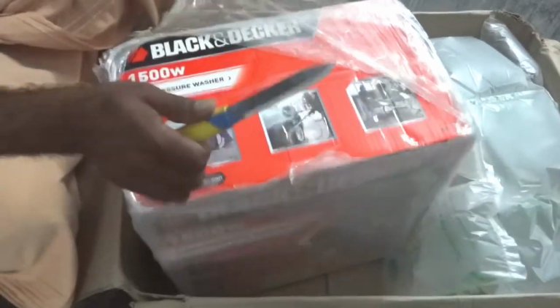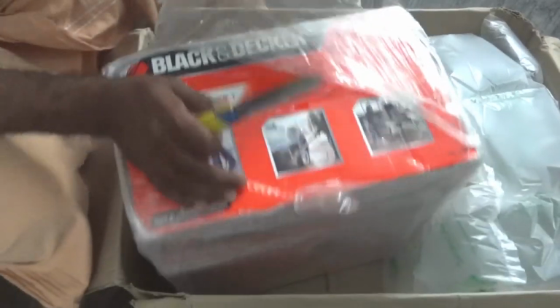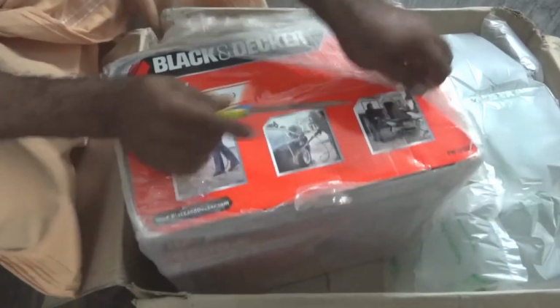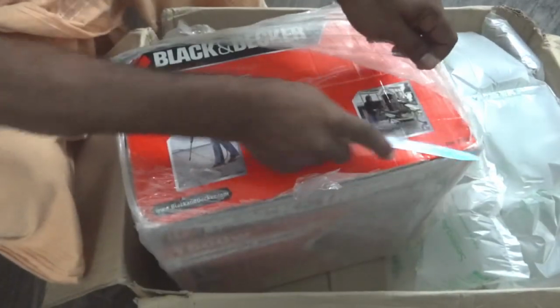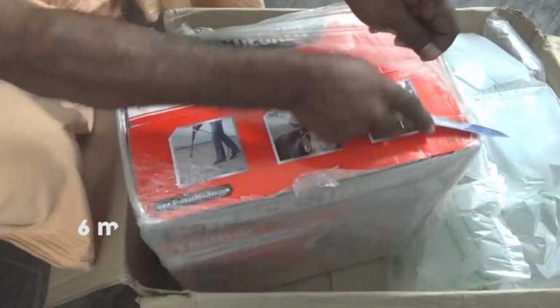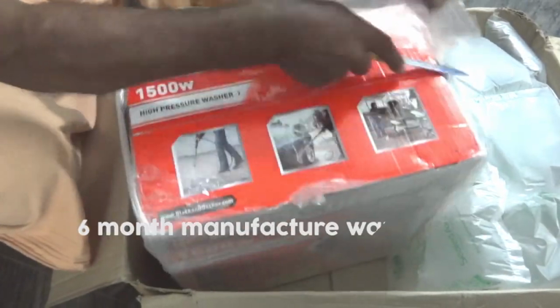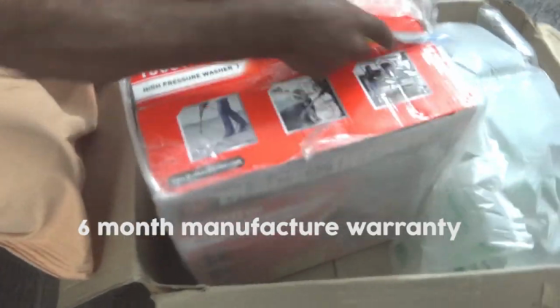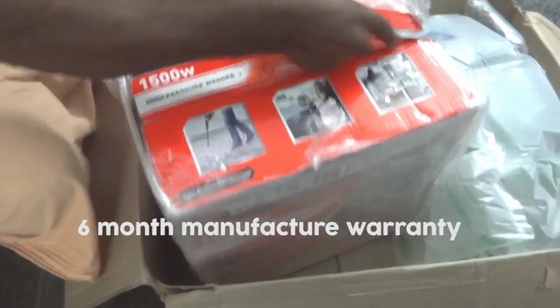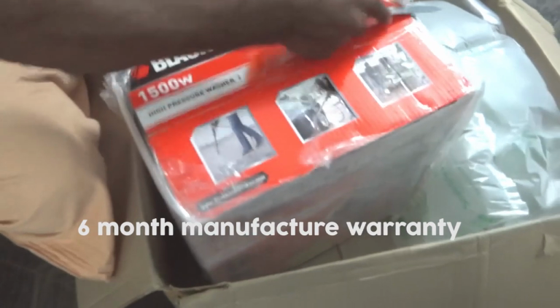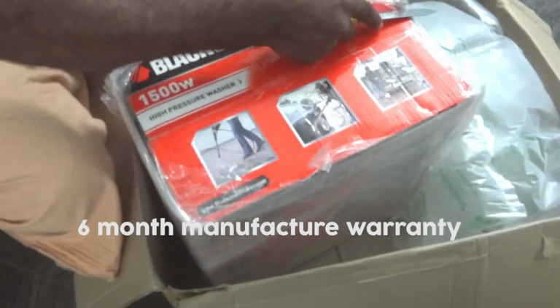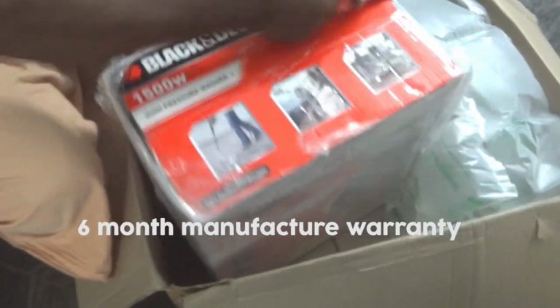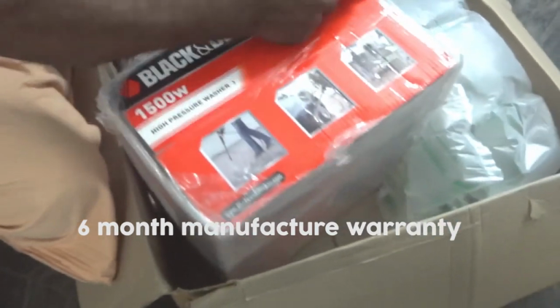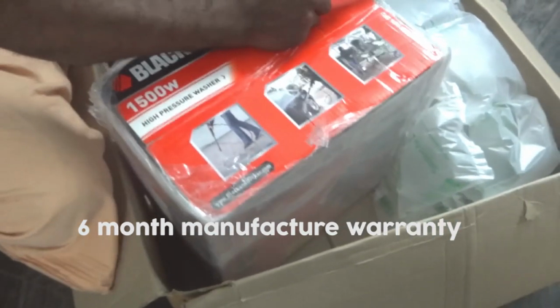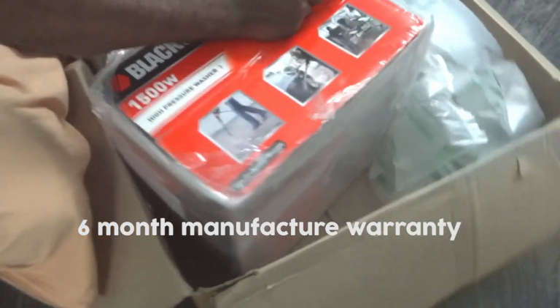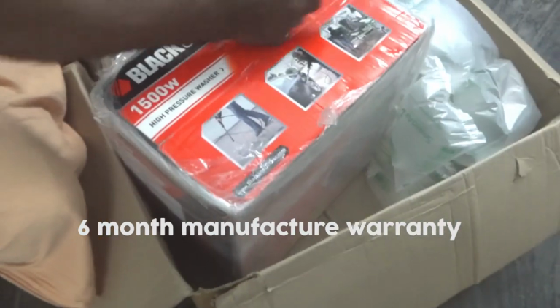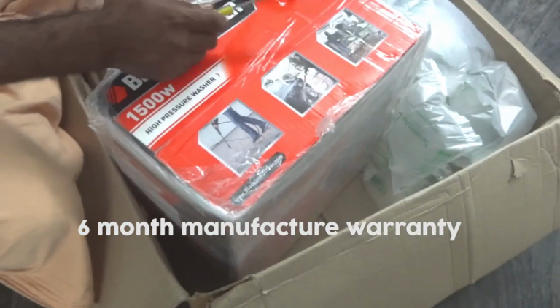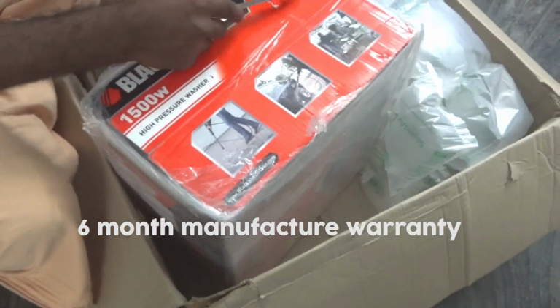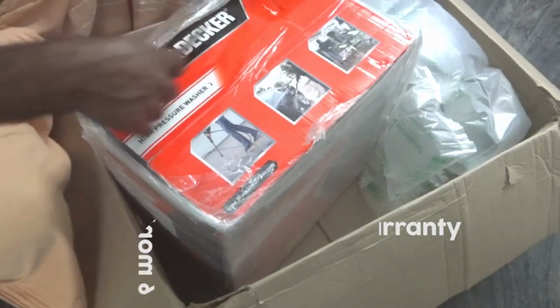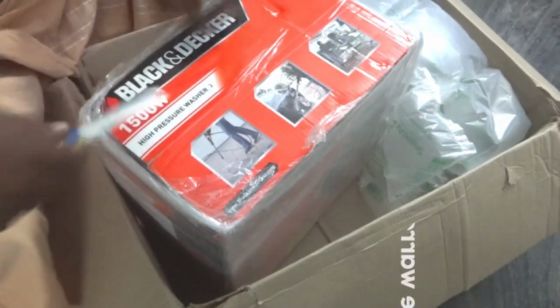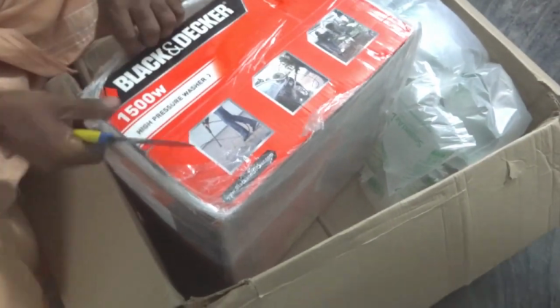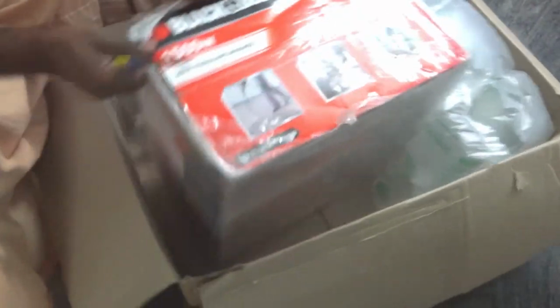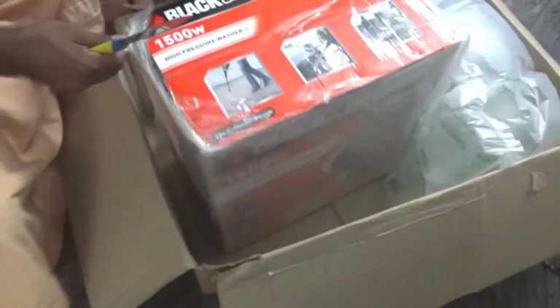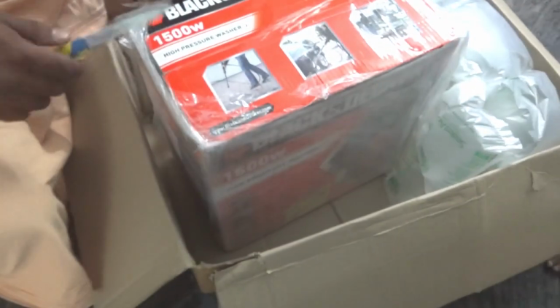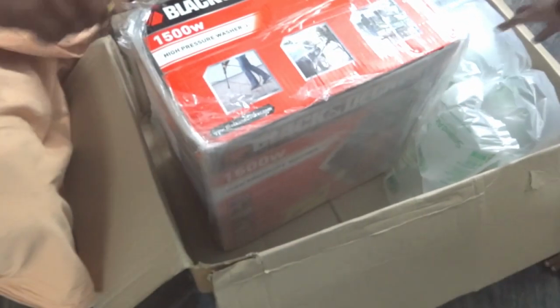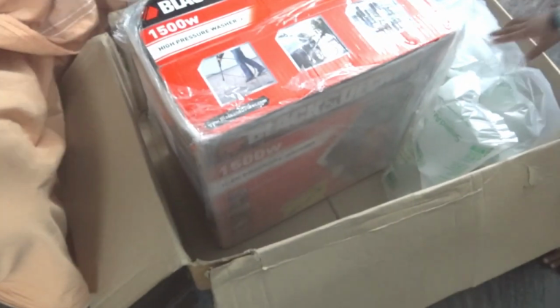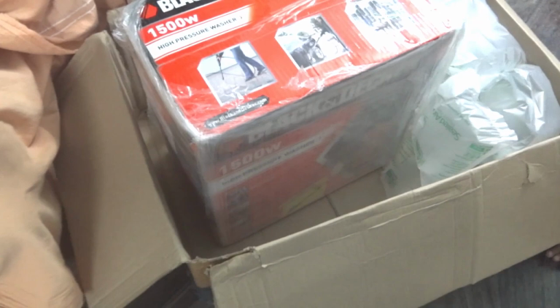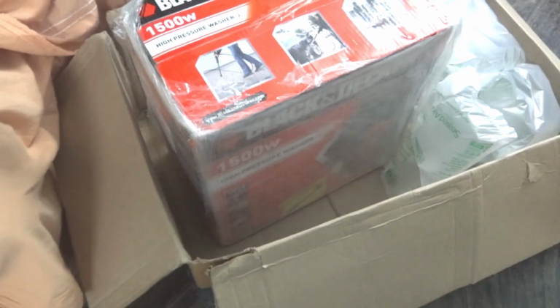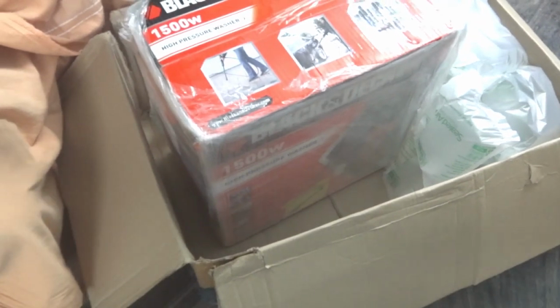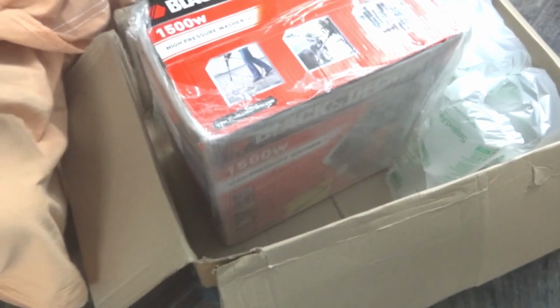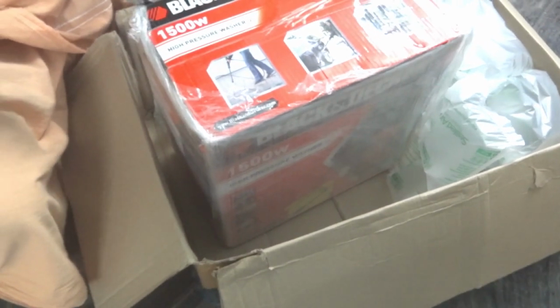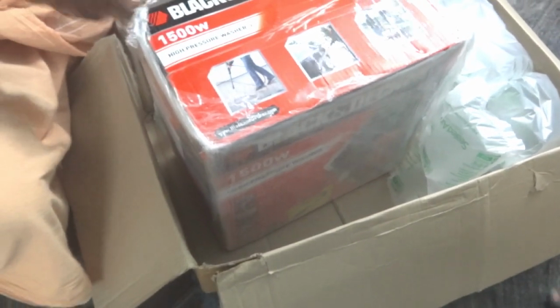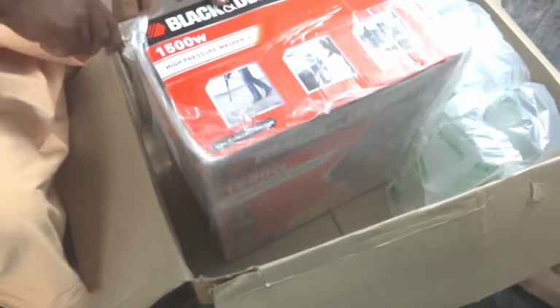It comes with 6 months of warranty. If you want to buy this item right away, you can find the links in the description.